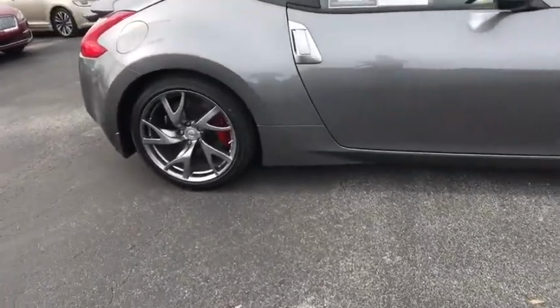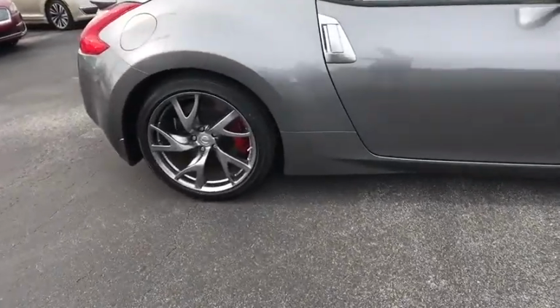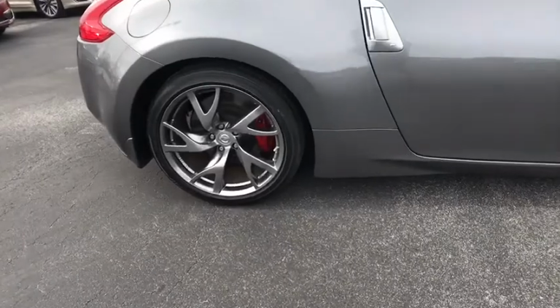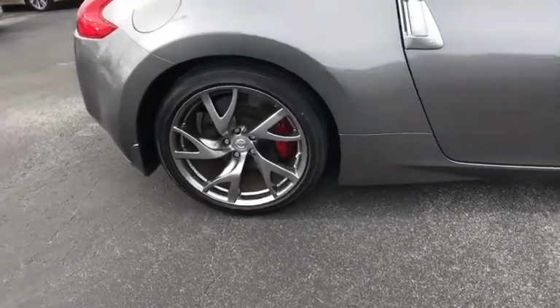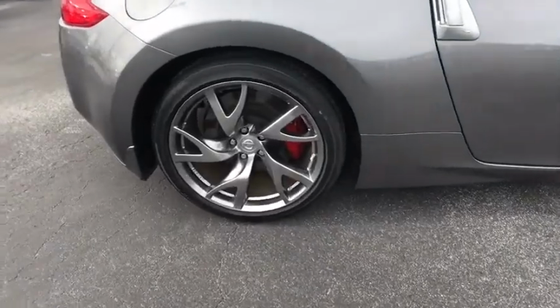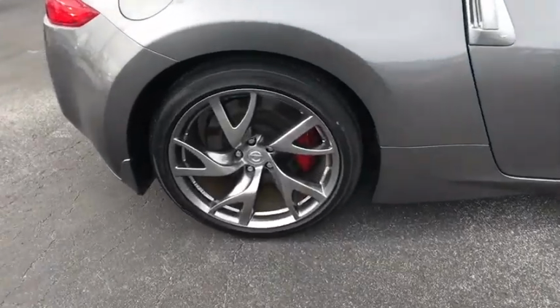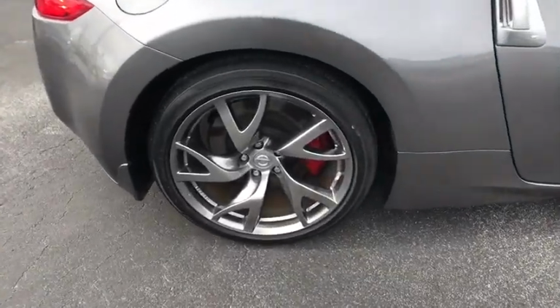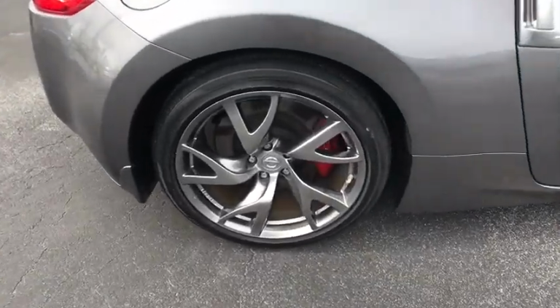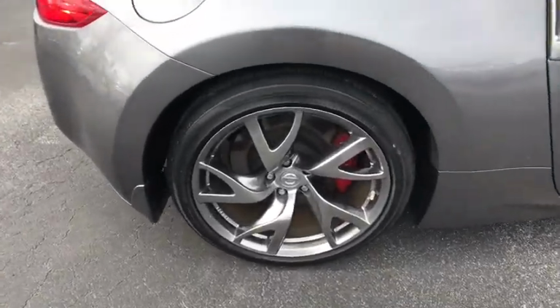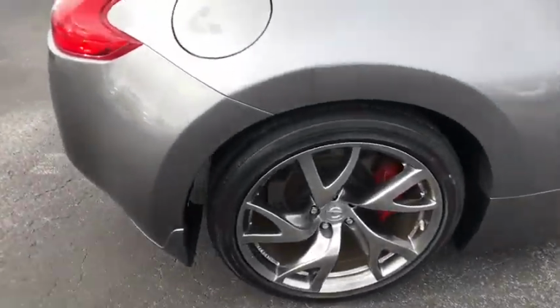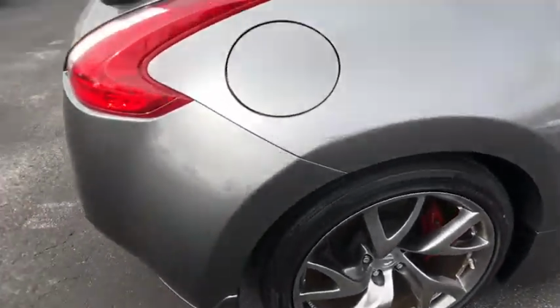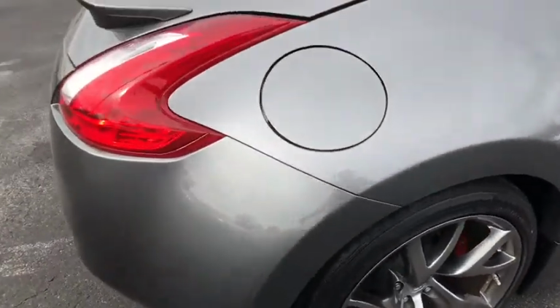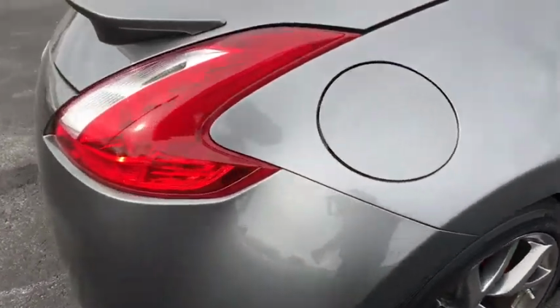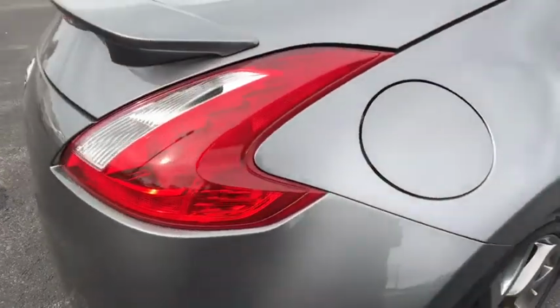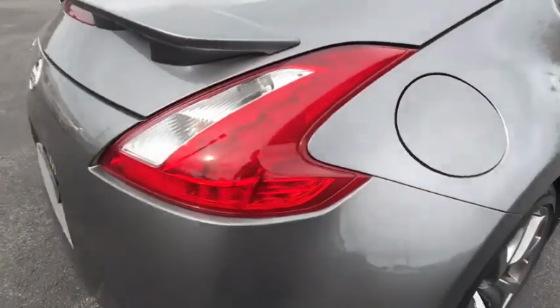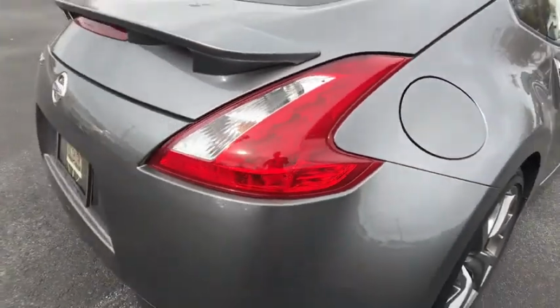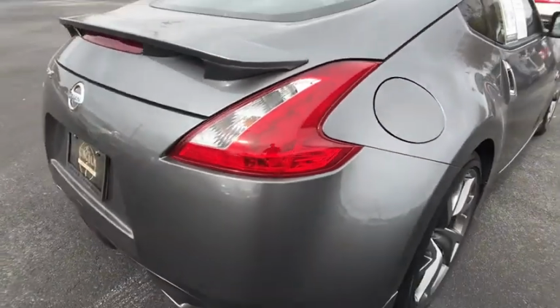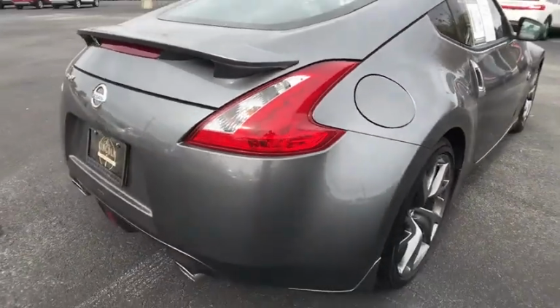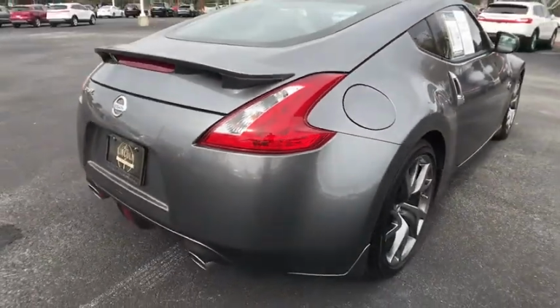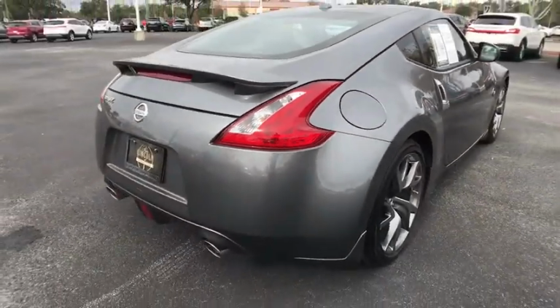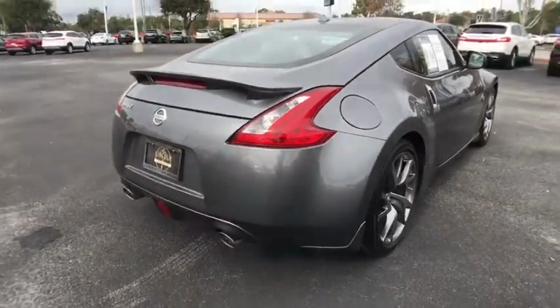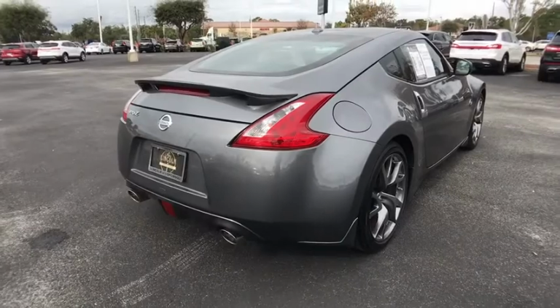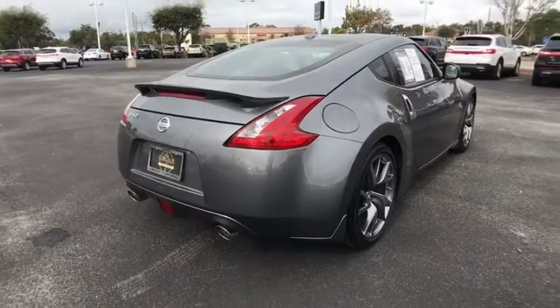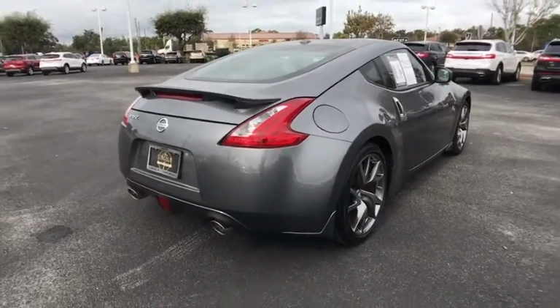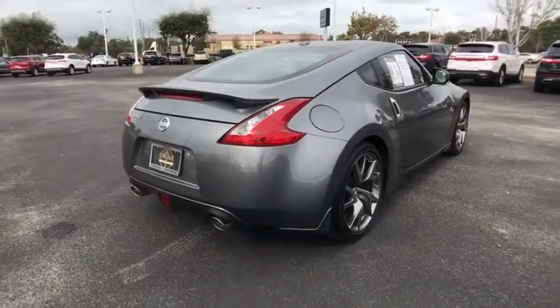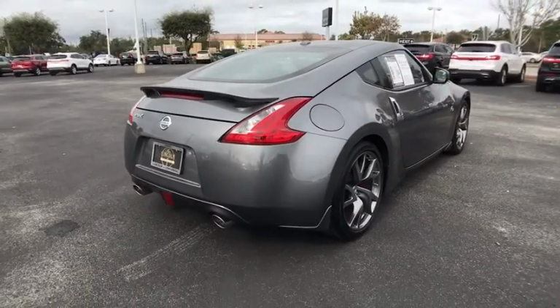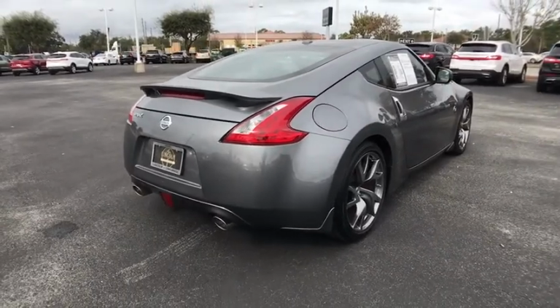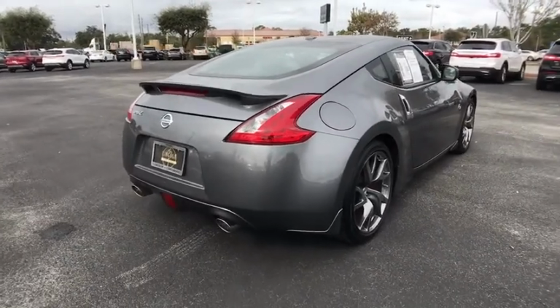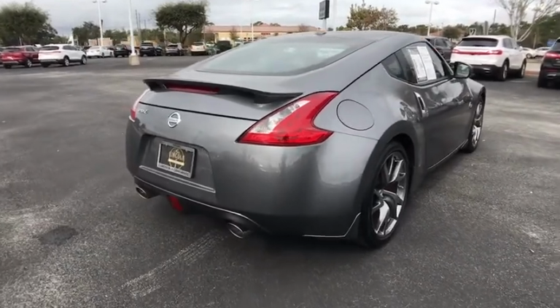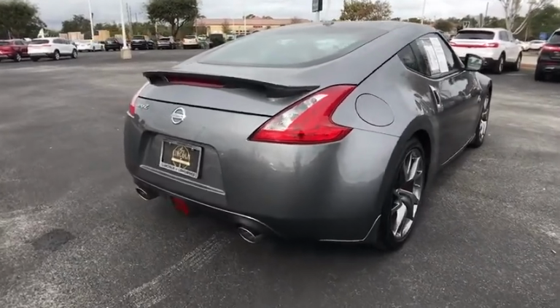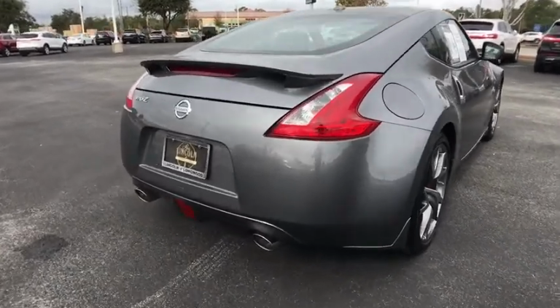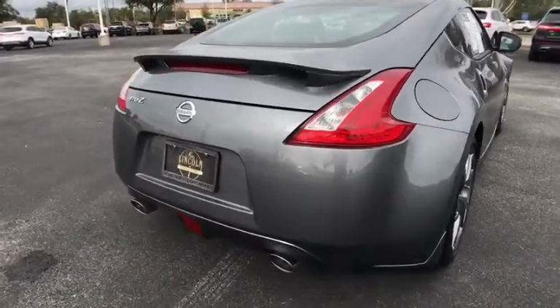Traction control, stability control, anti-lock braking system, steering wheel audio controls, keyless entry, Bluetooth.